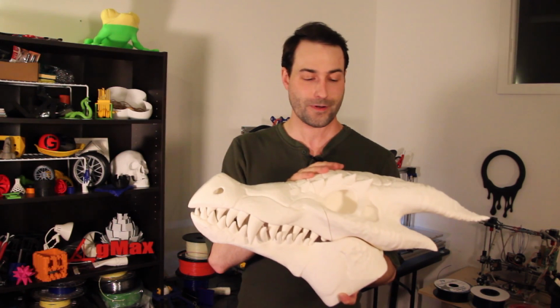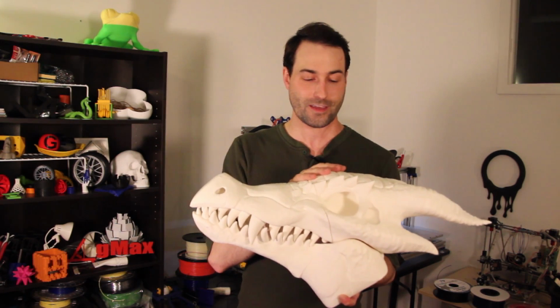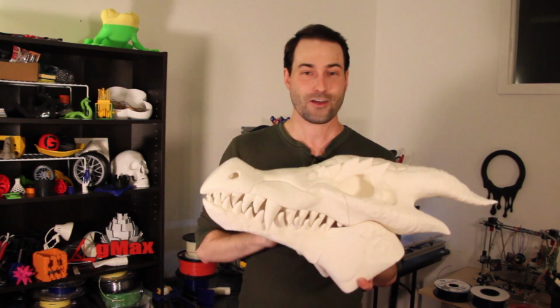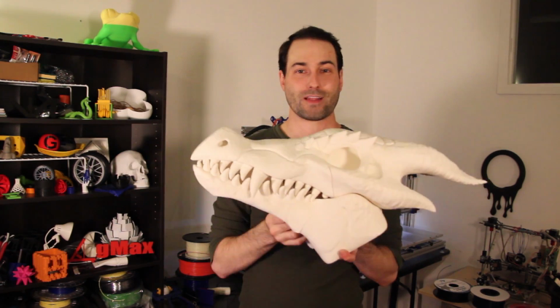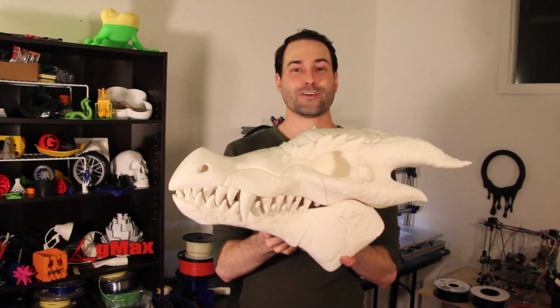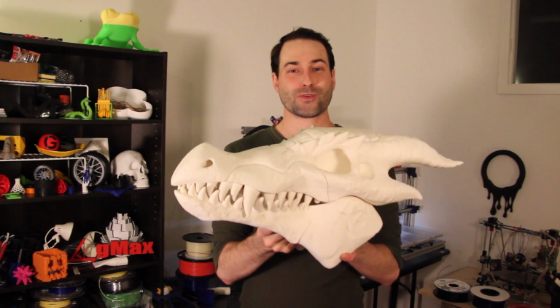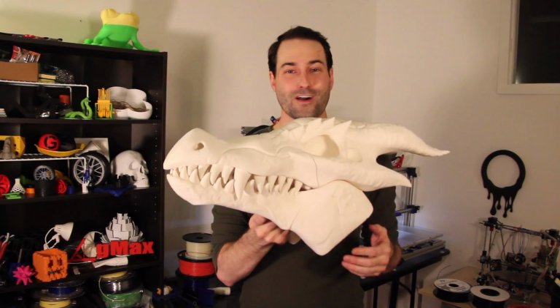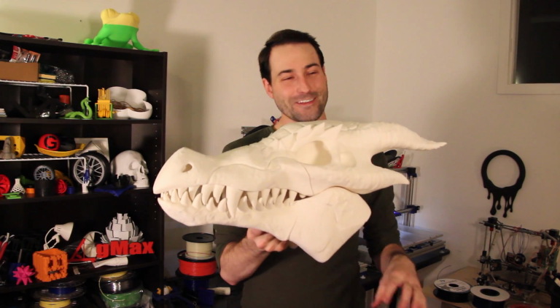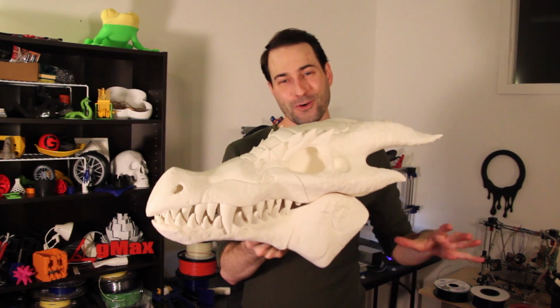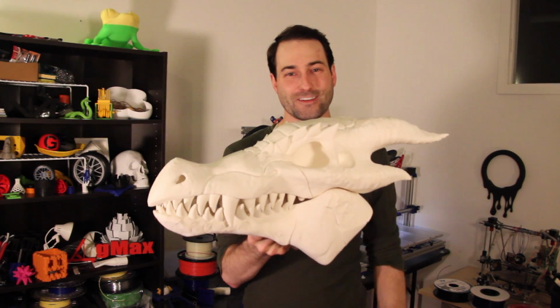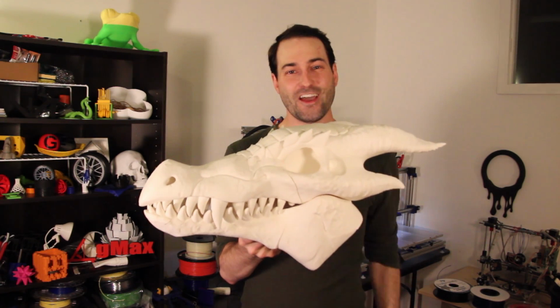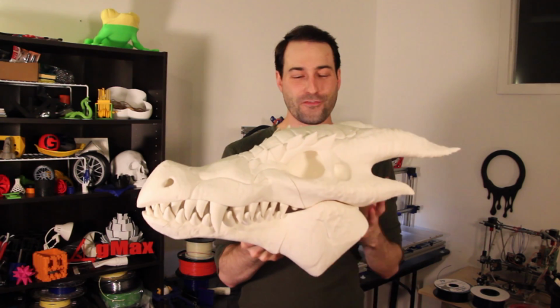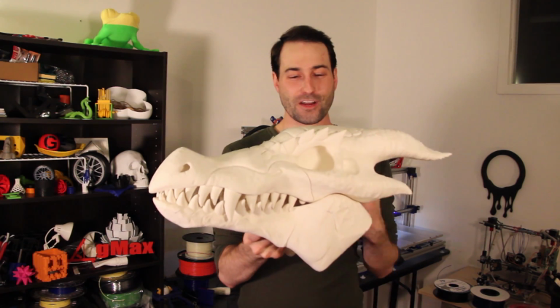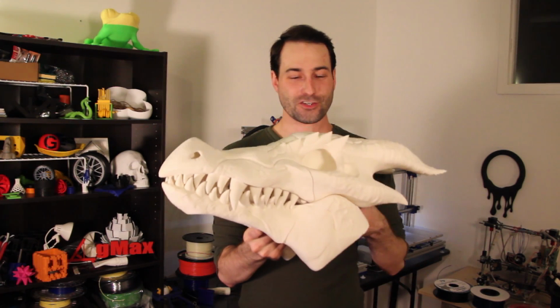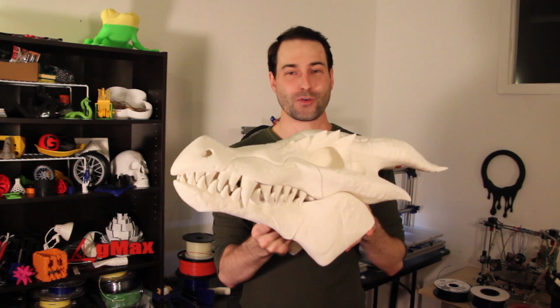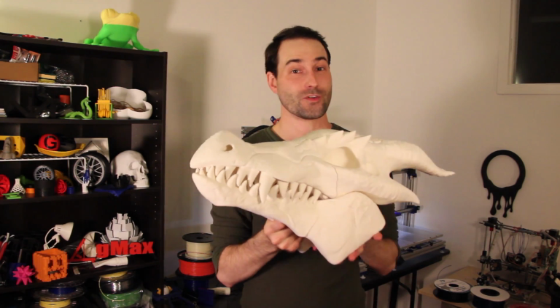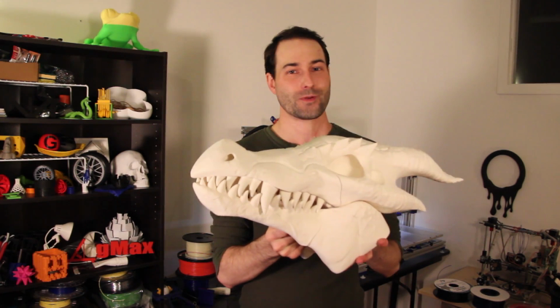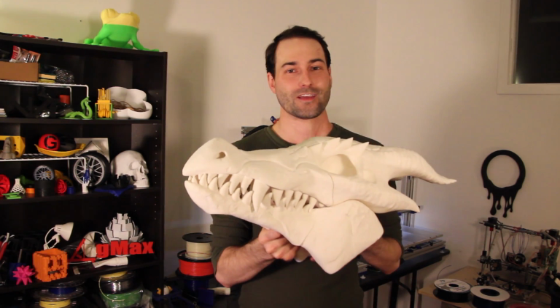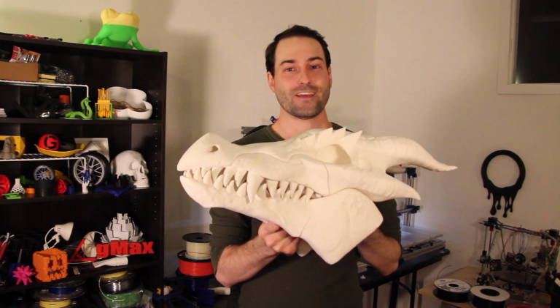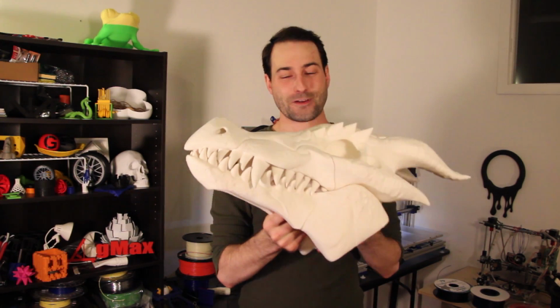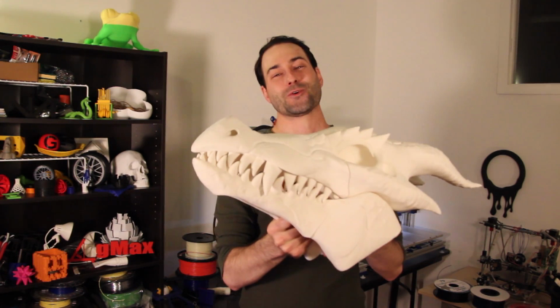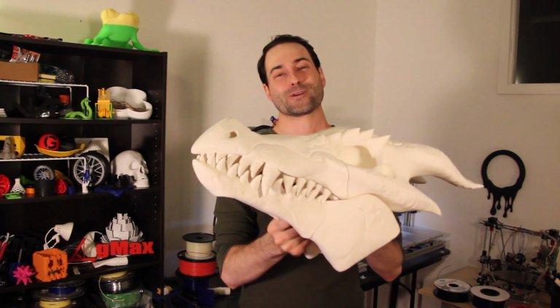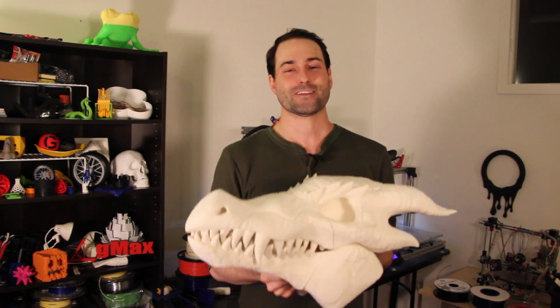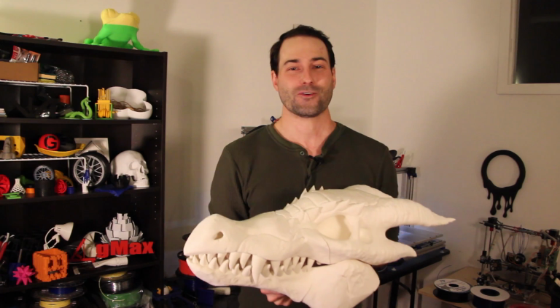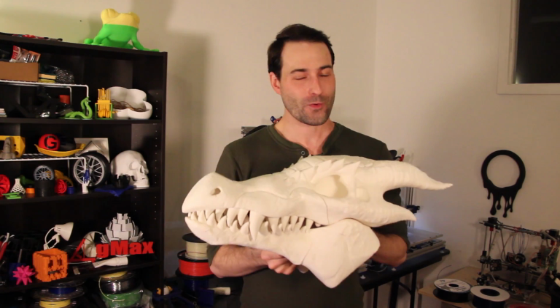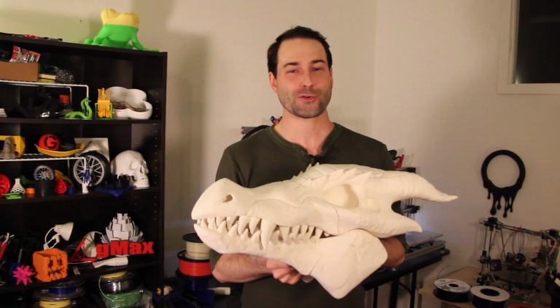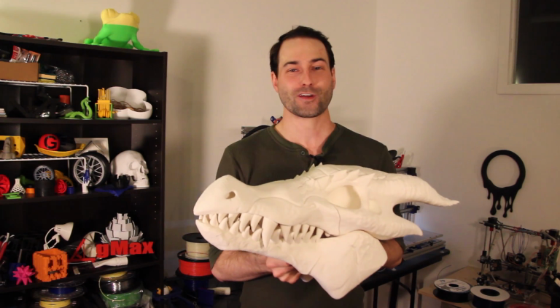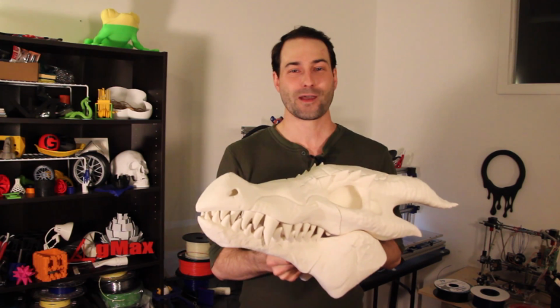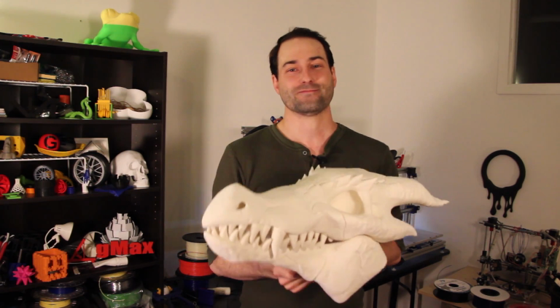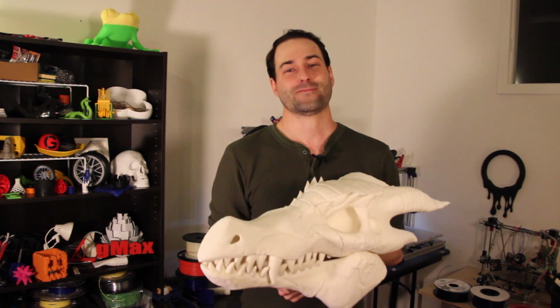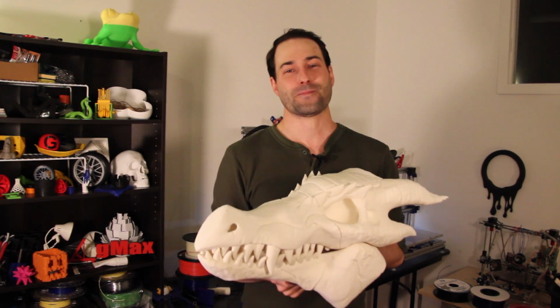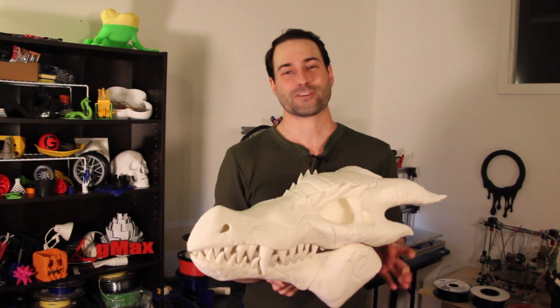We had a lot of fun showing this off. This is more of just a fun video to show you what you can do with 3D printing, especially when you go large. We hope you enjoy the time-lapse and keep on printing.